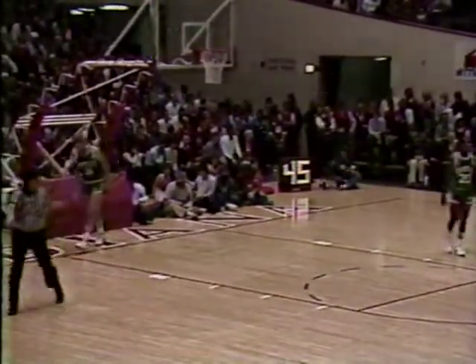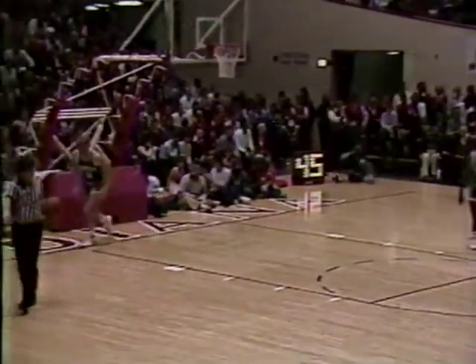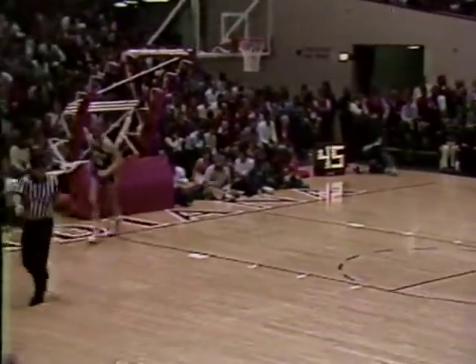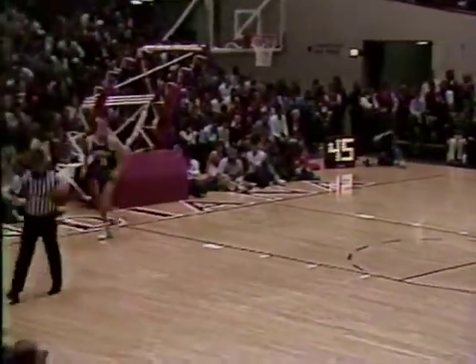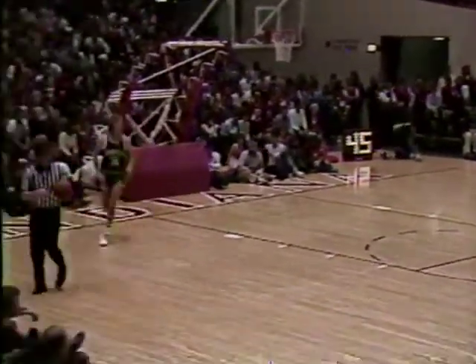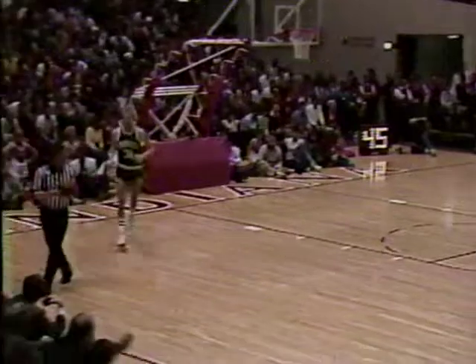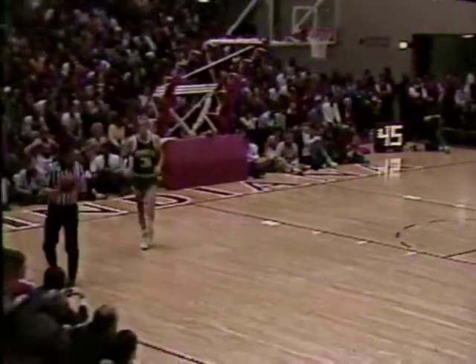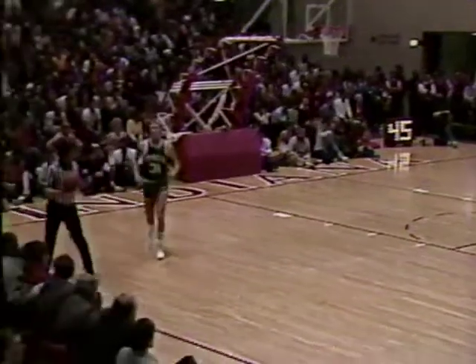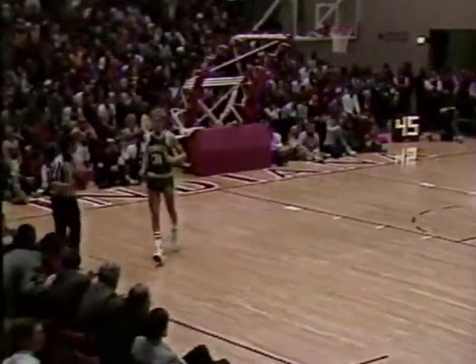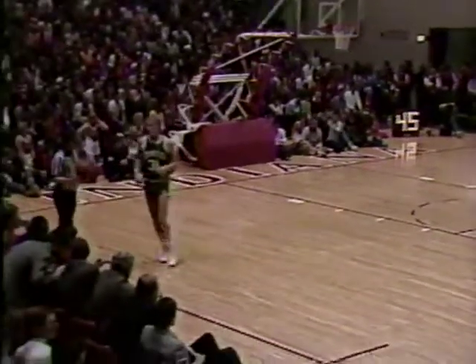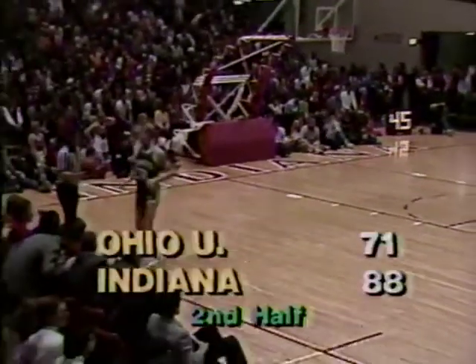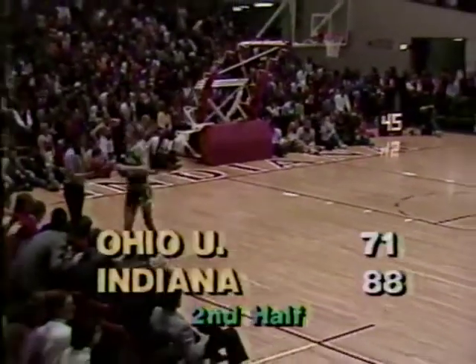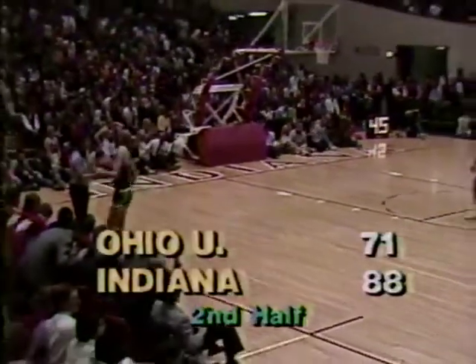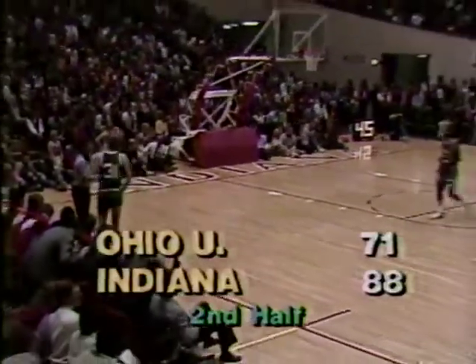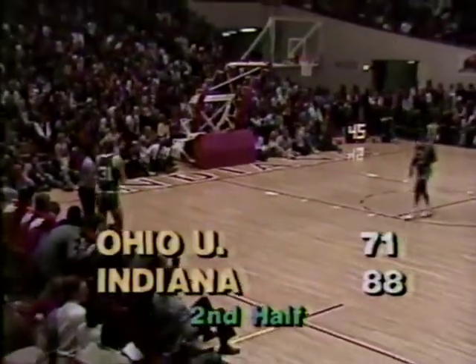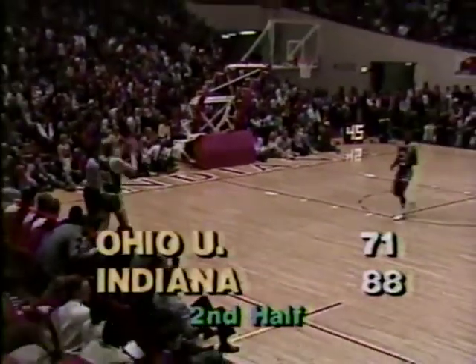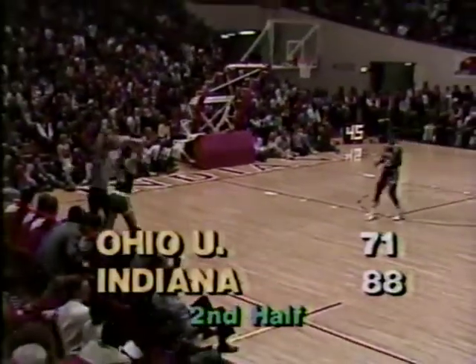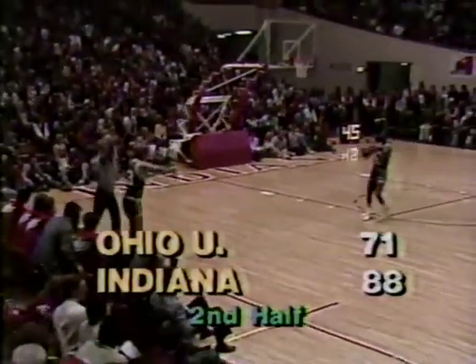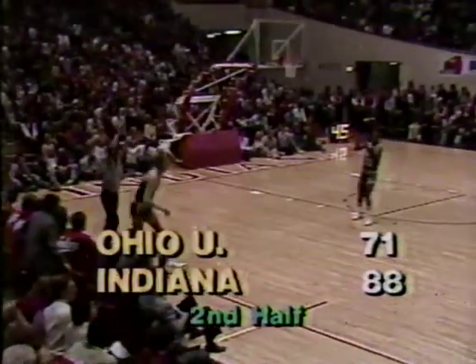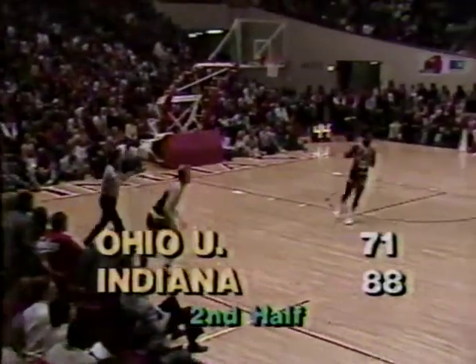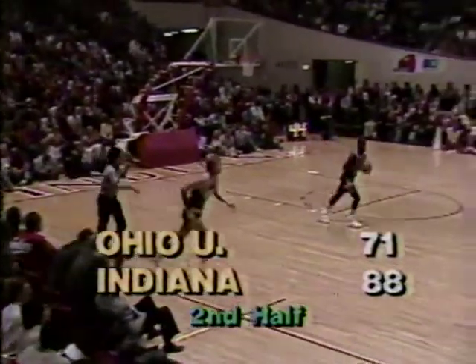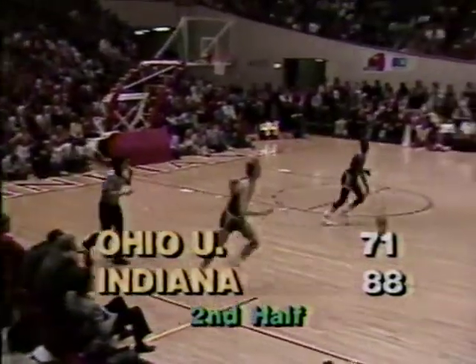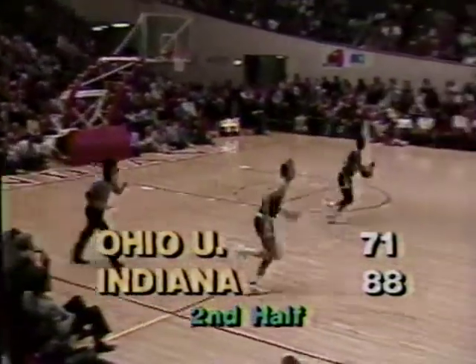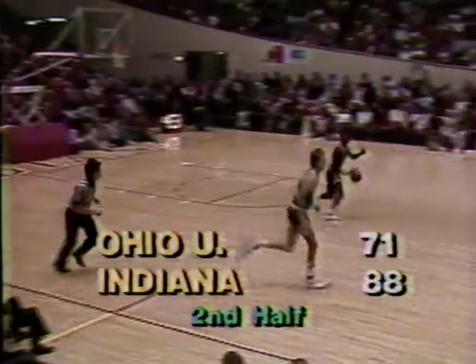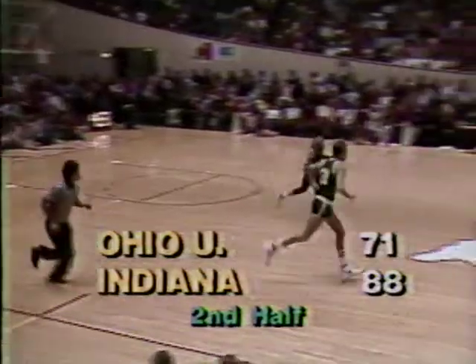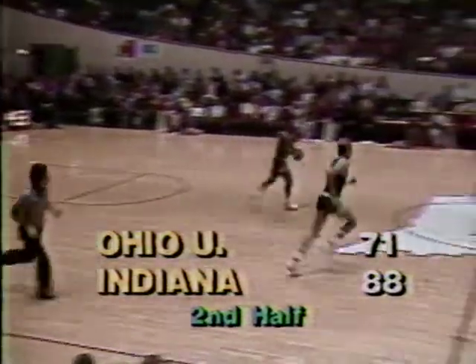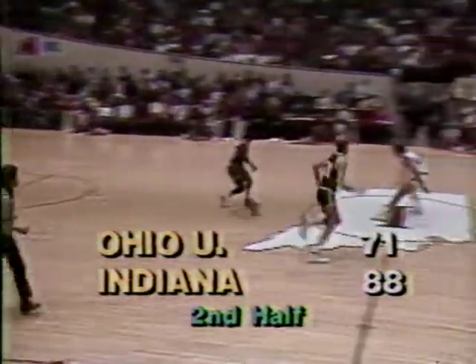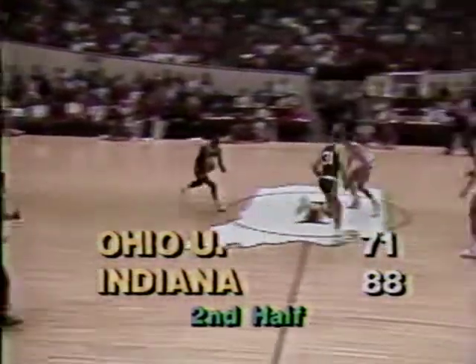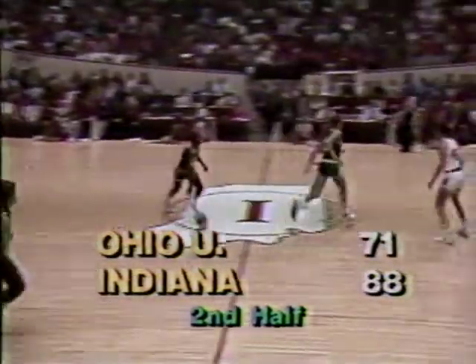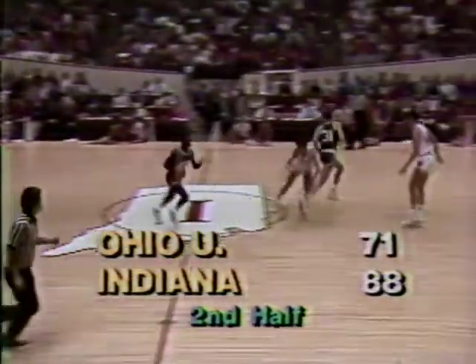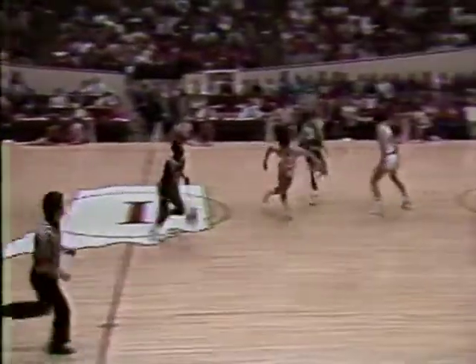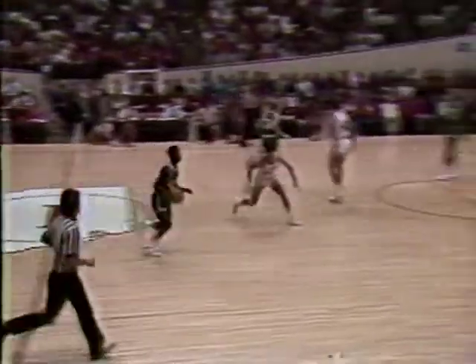Now that was a very, very good quick move by Joe Hillman — just a little turnover before he laid it up off the glass.